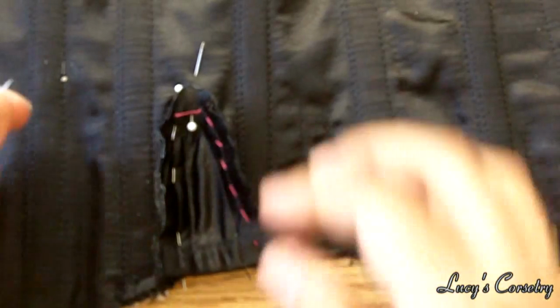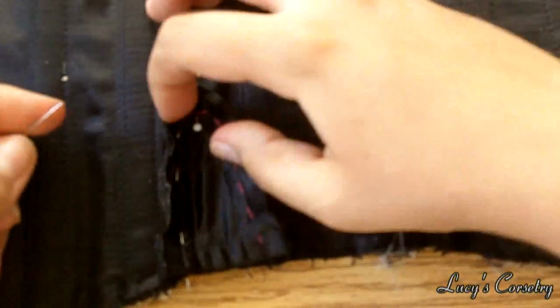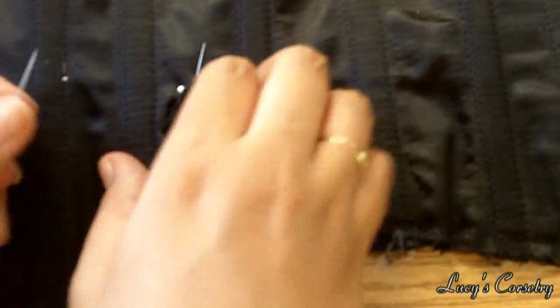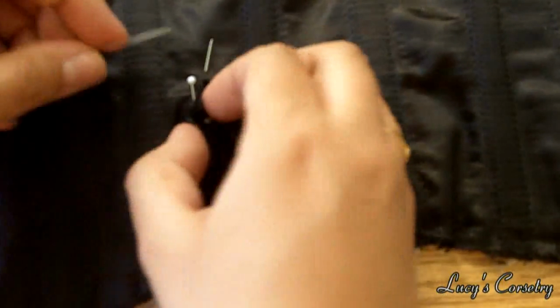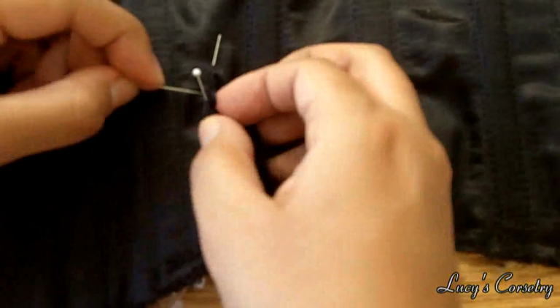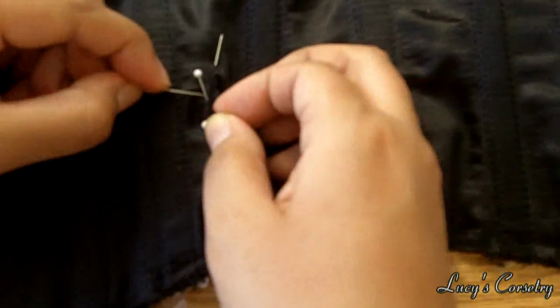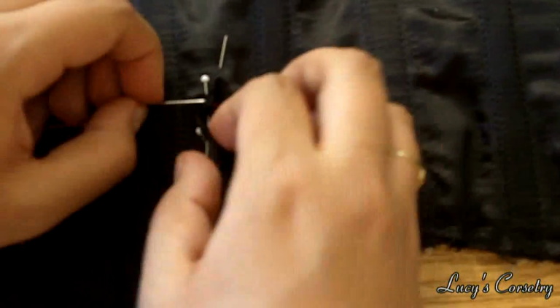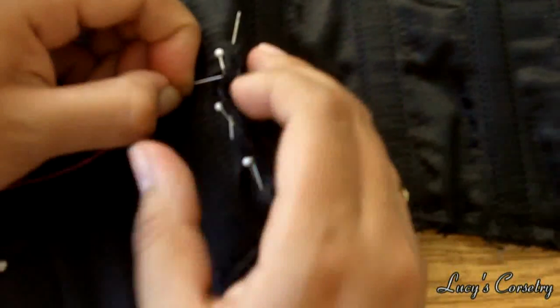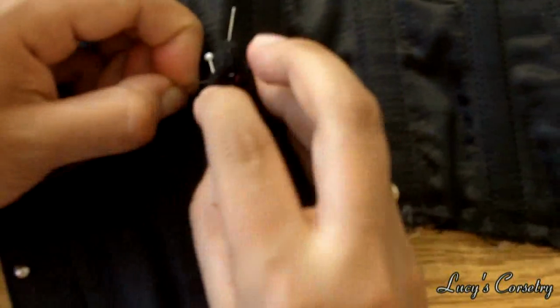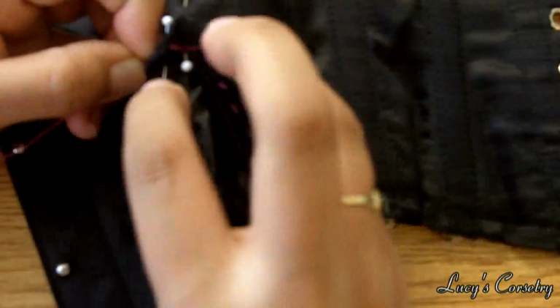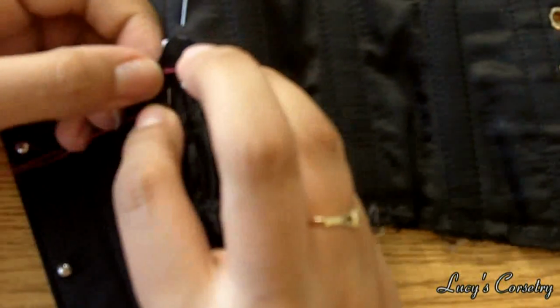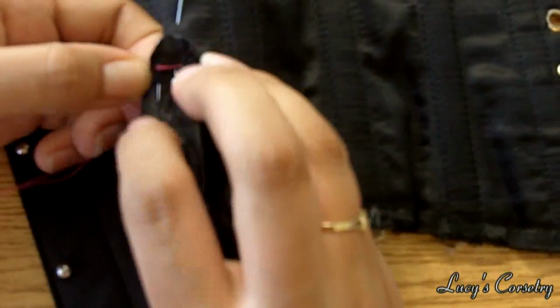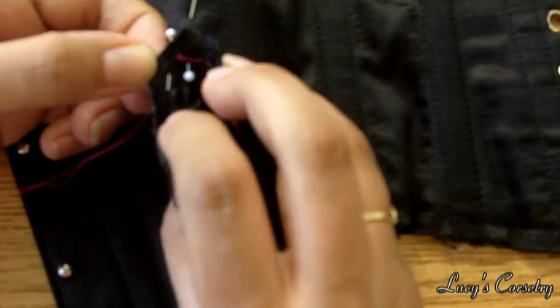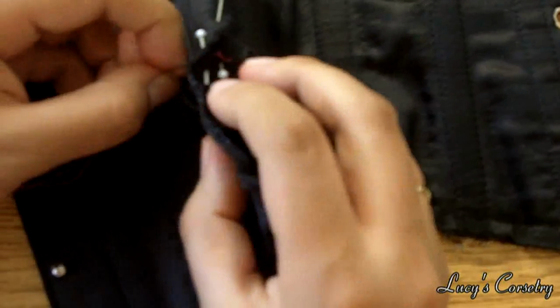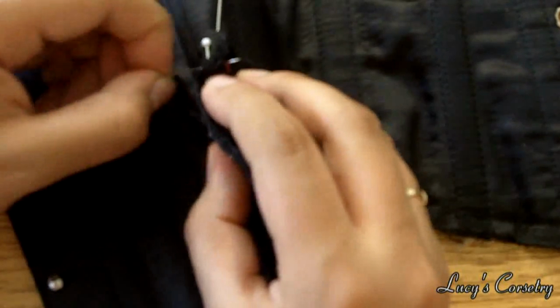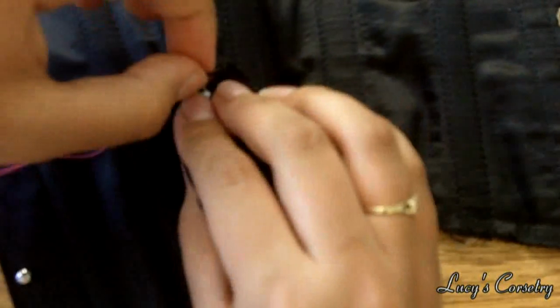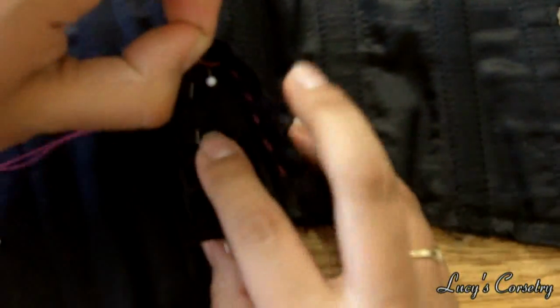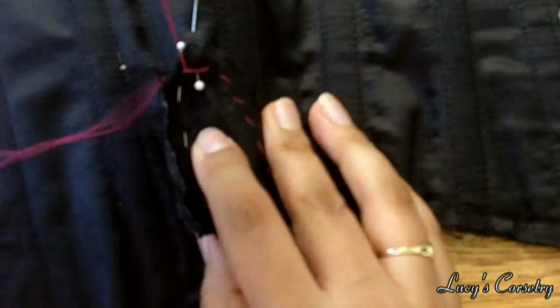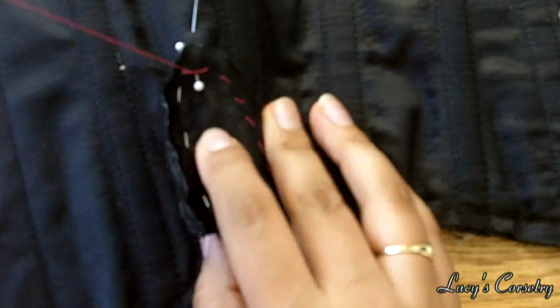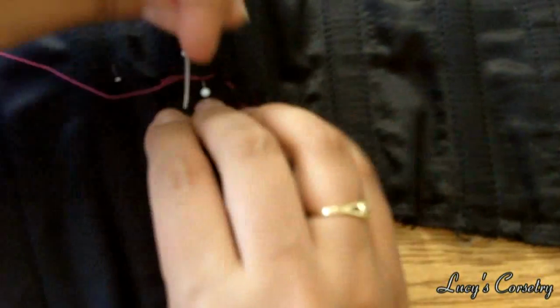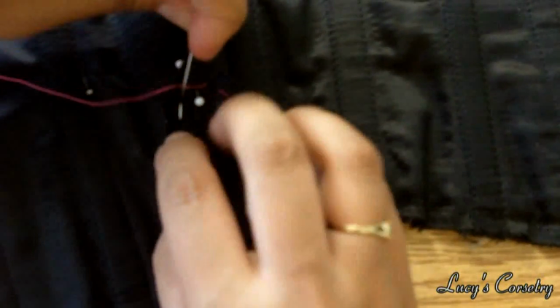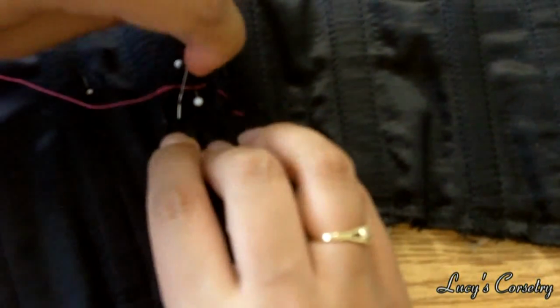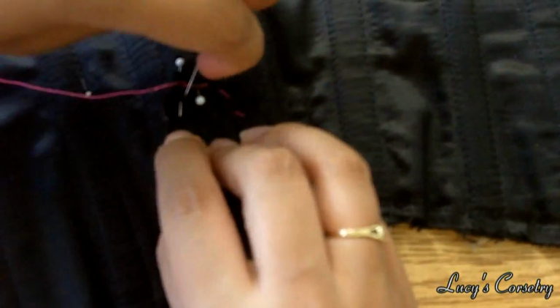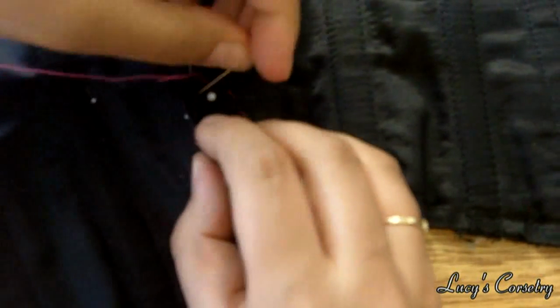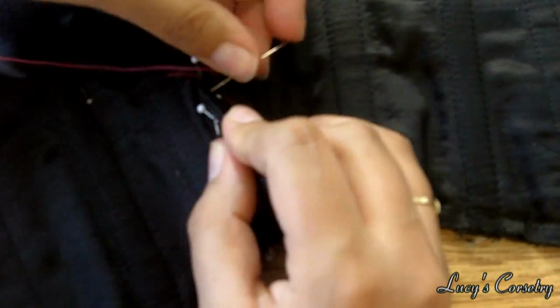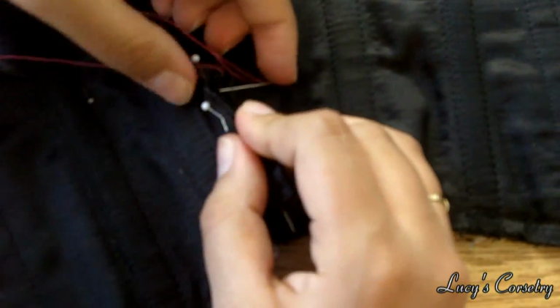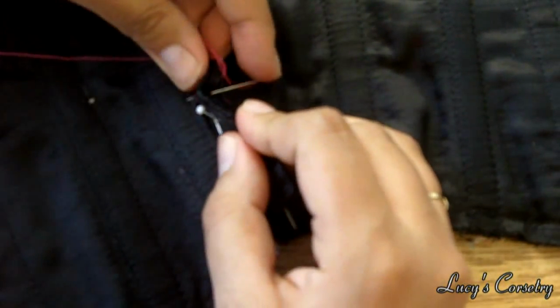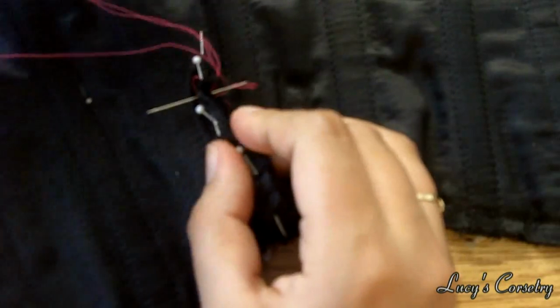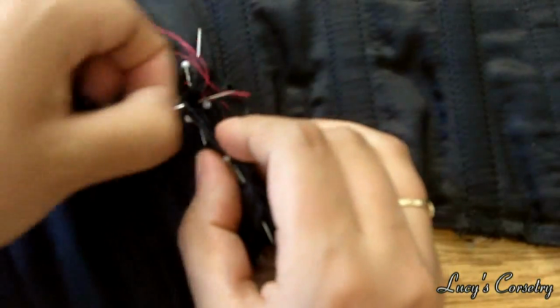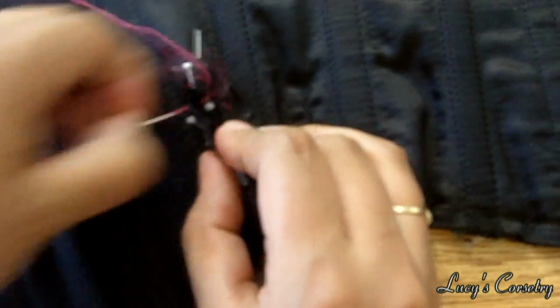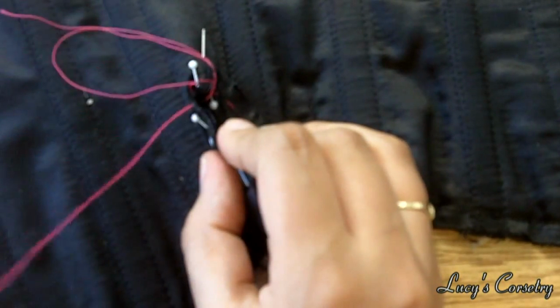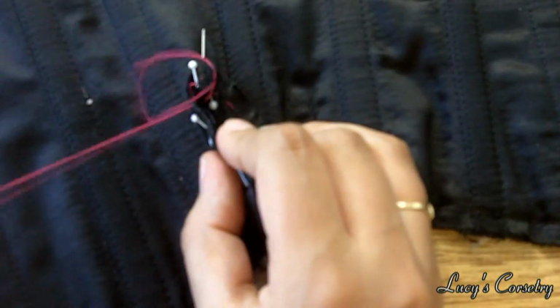I'm not trying to be reckless — I just misplaced my thimble, so I'm going without one right now. Feel free to use a thimble if you want, especially because you will probably be pricked upwards of a dozen times with so many pins in place.